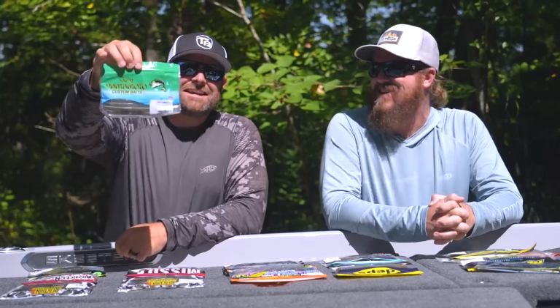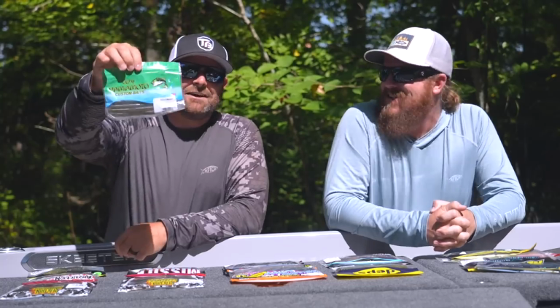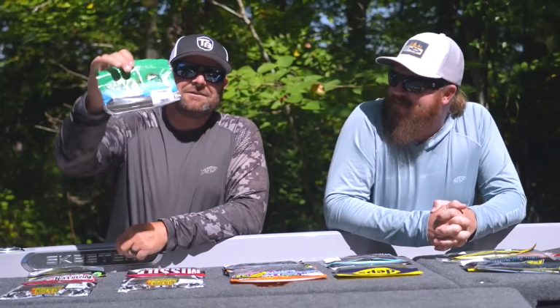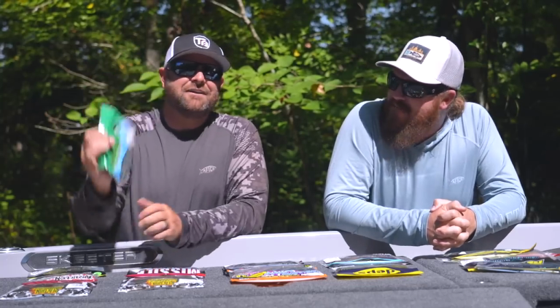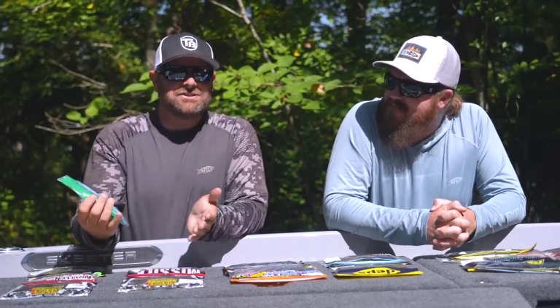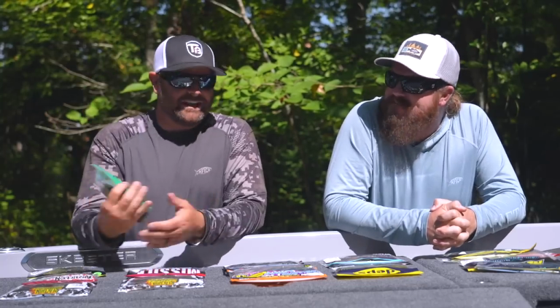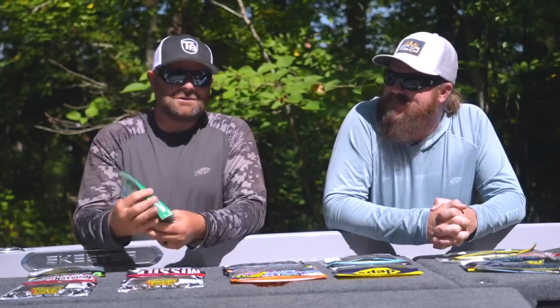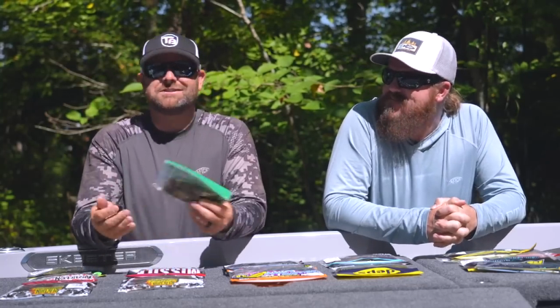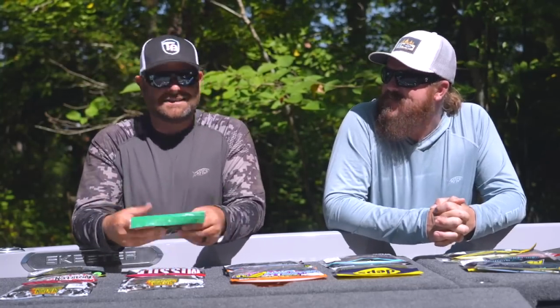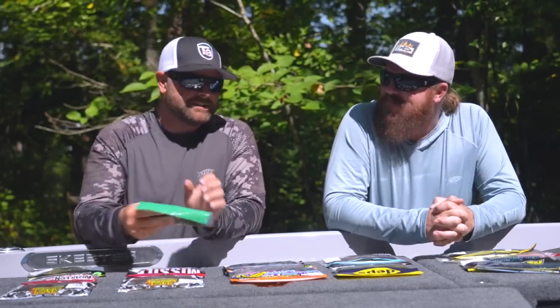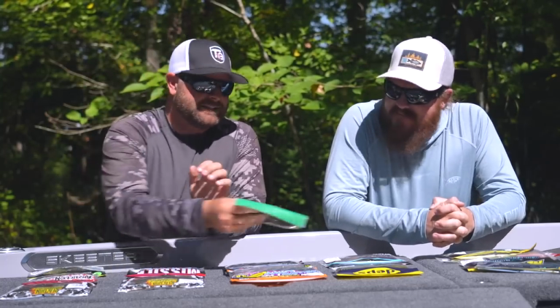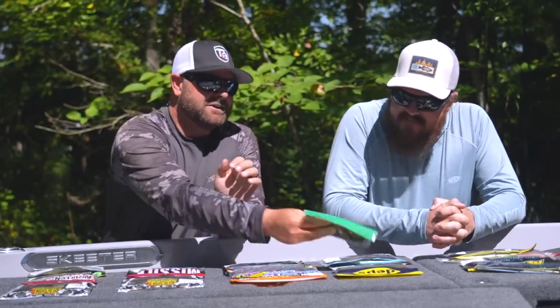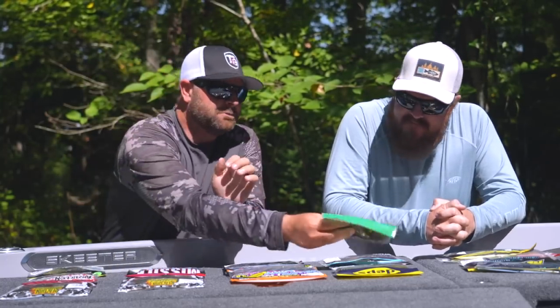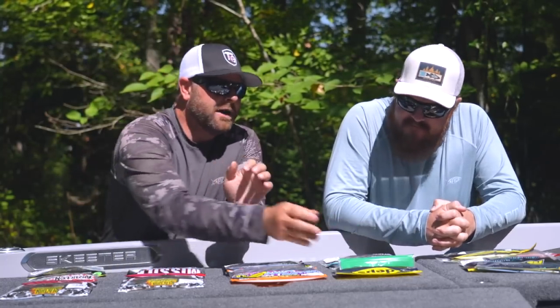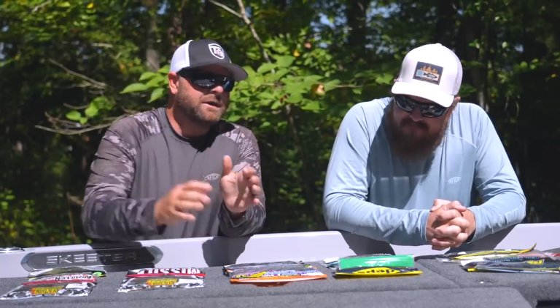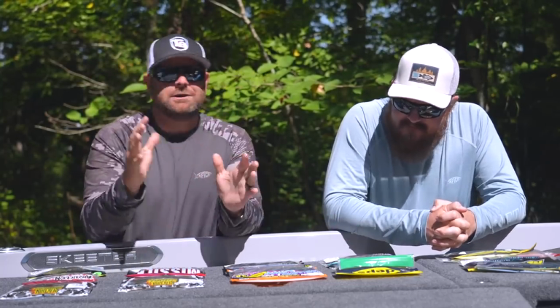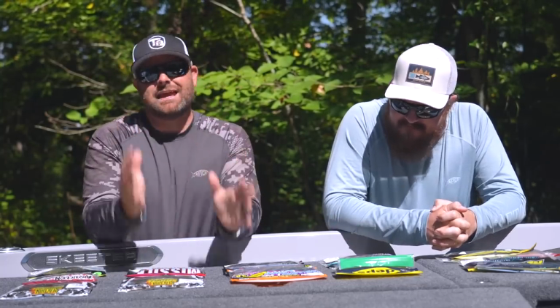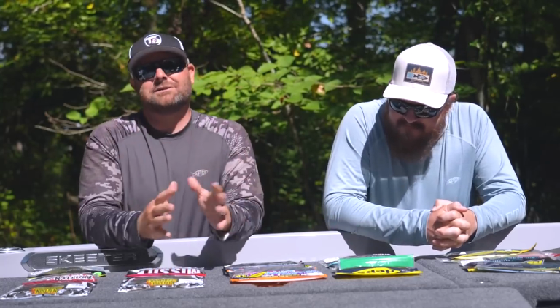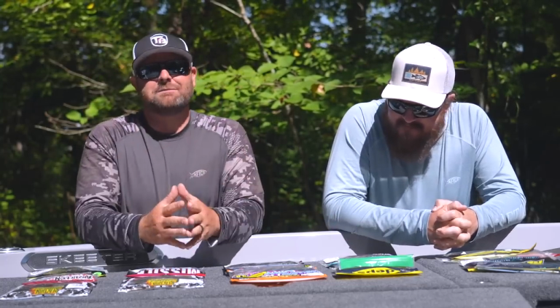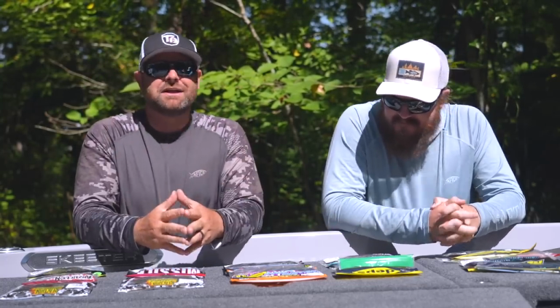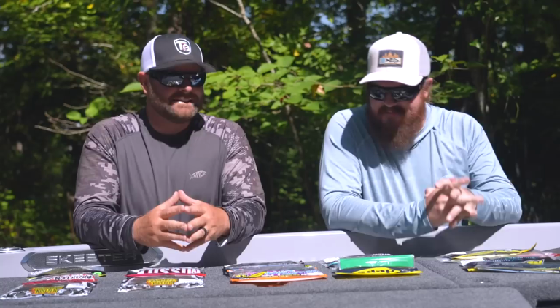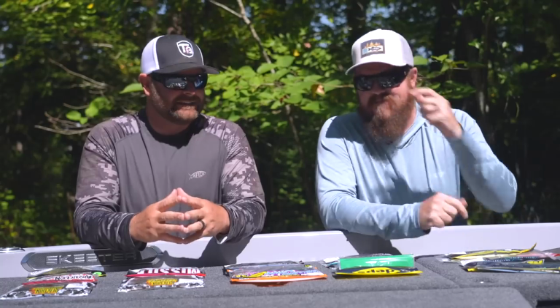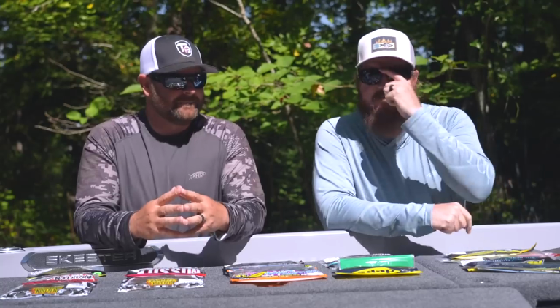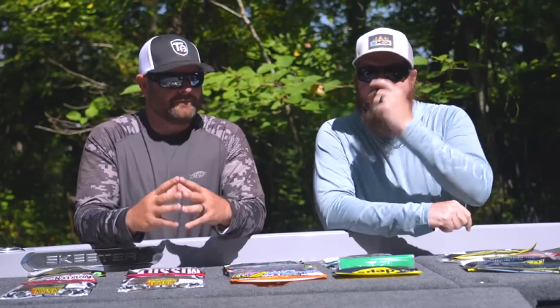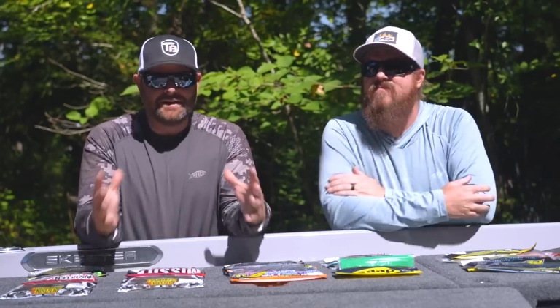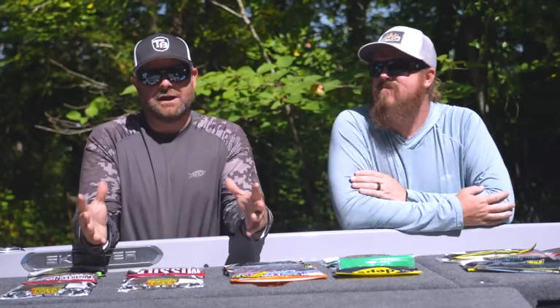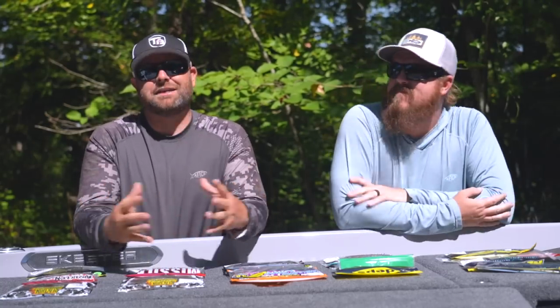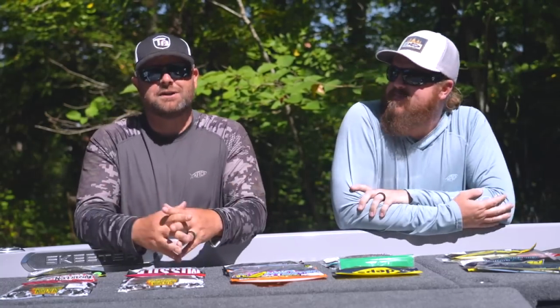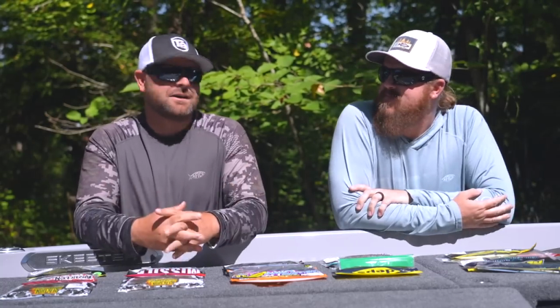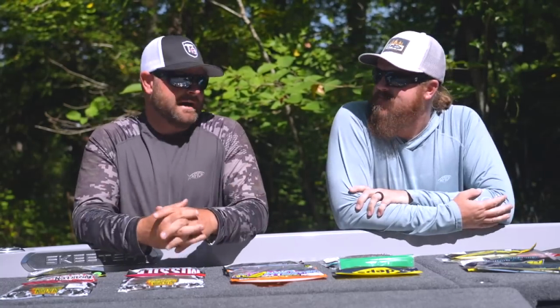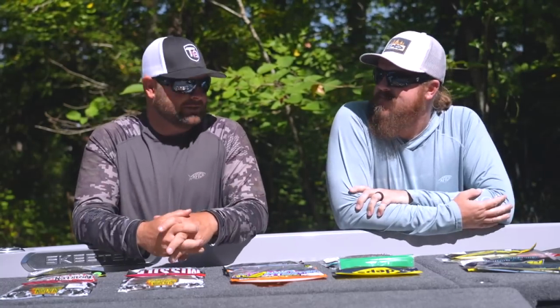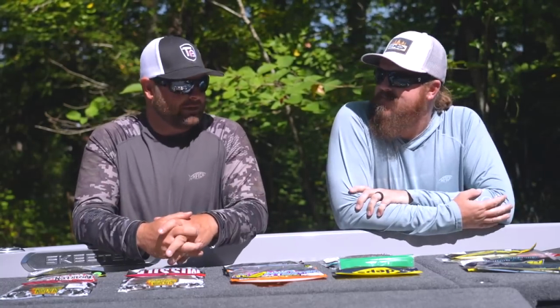The Senko — the five inch Senko — you can go six inch, seven inch, but you can't do a plastics video without talking about the Senko.